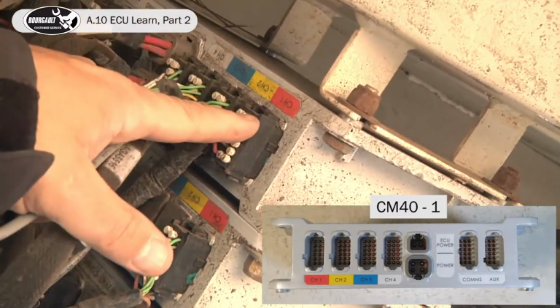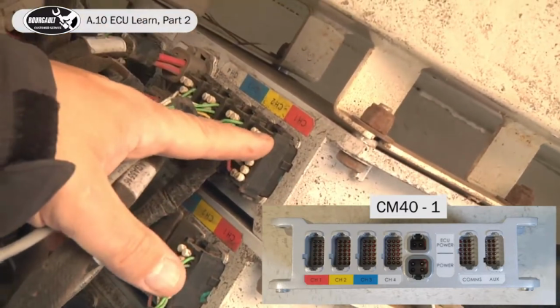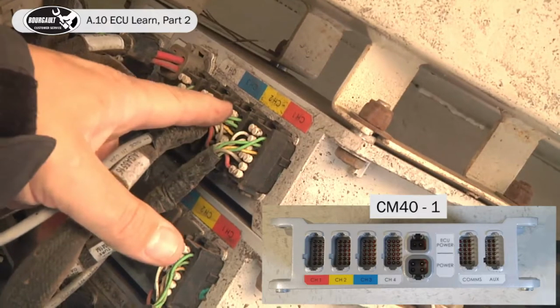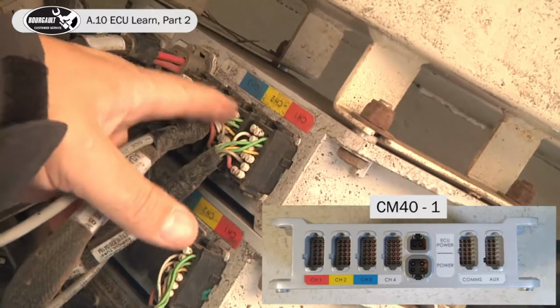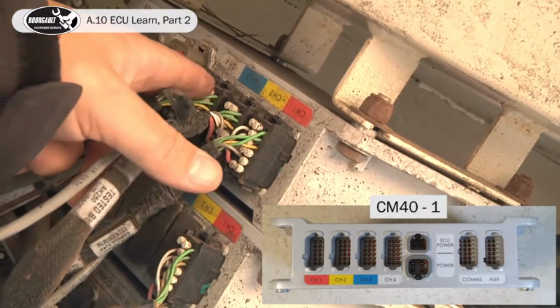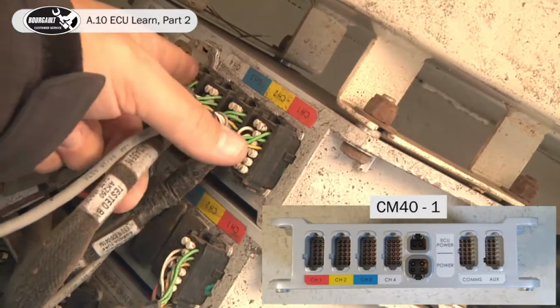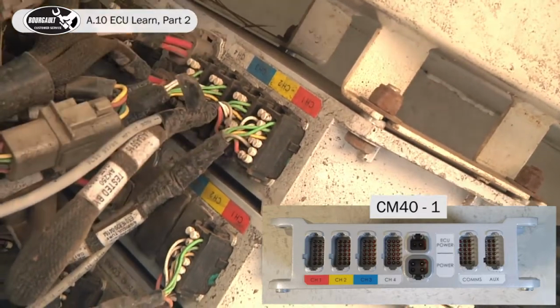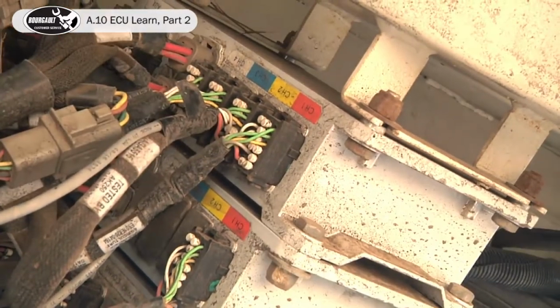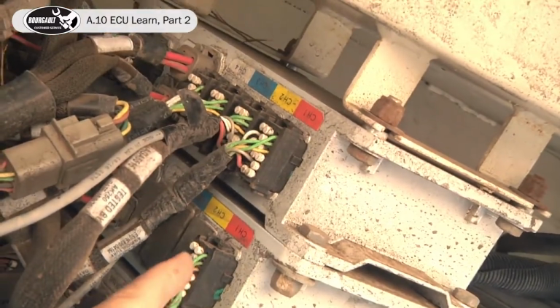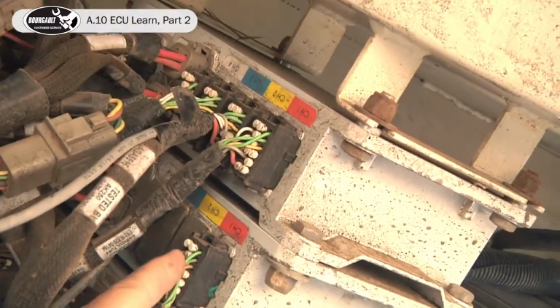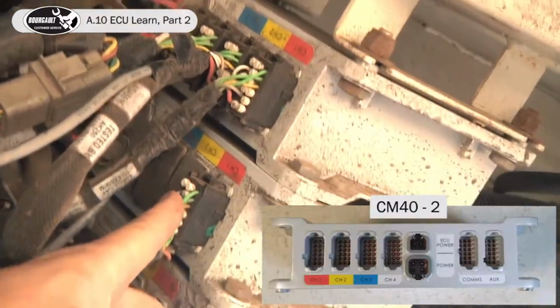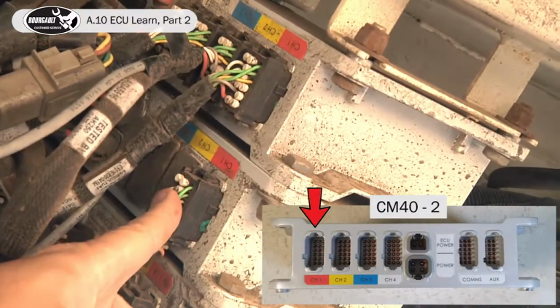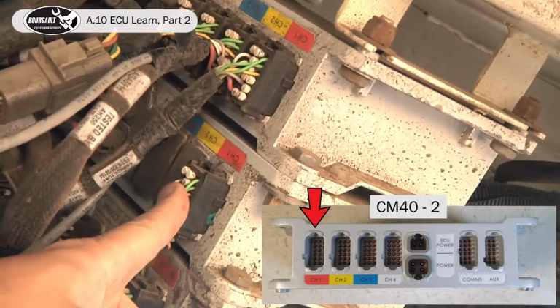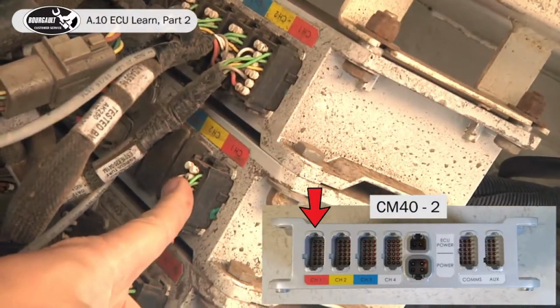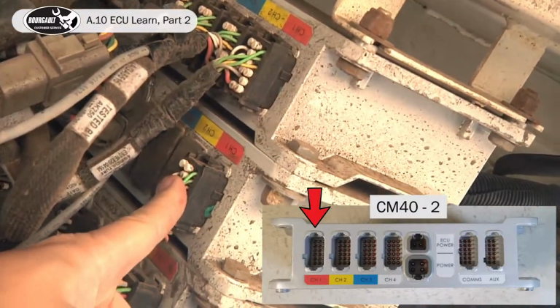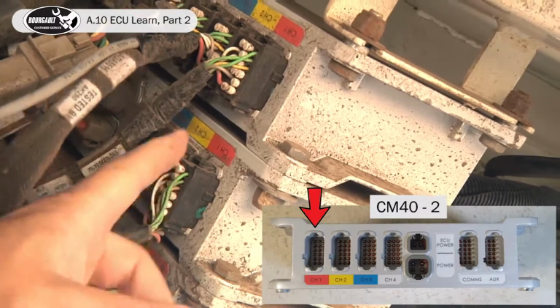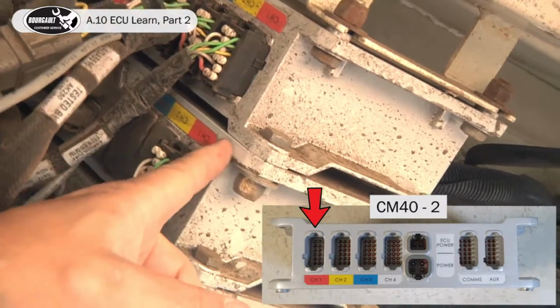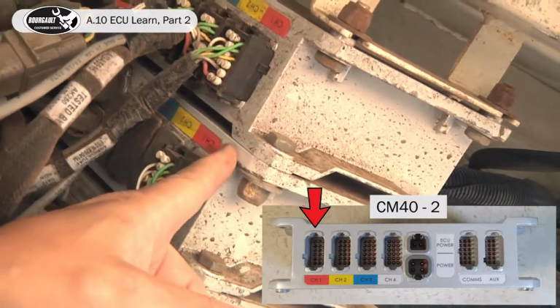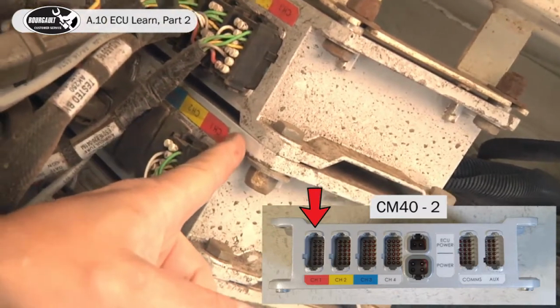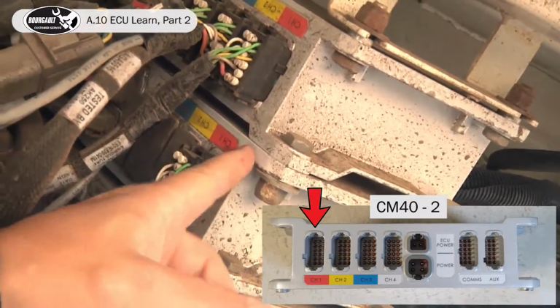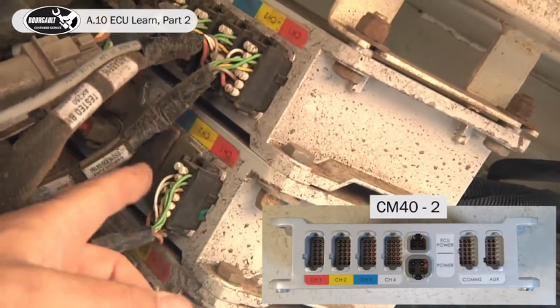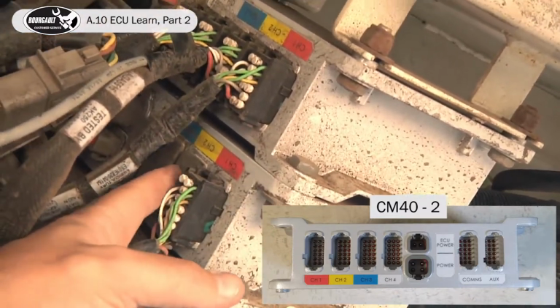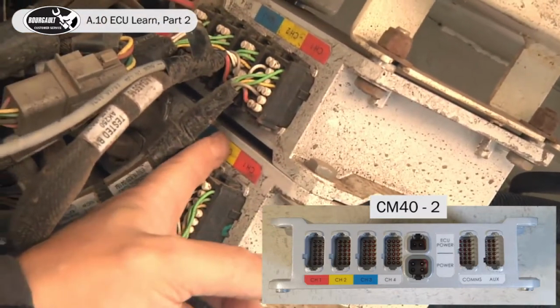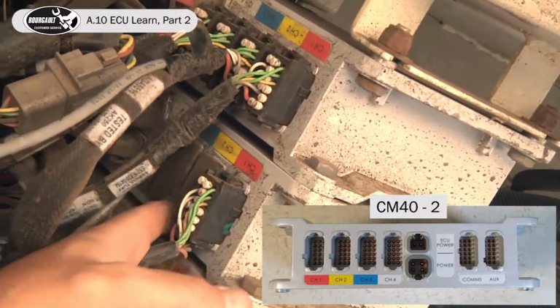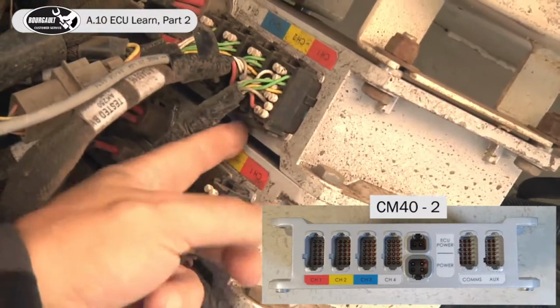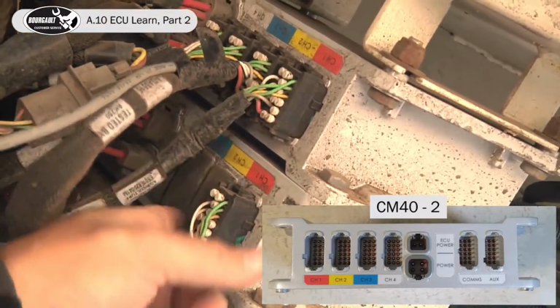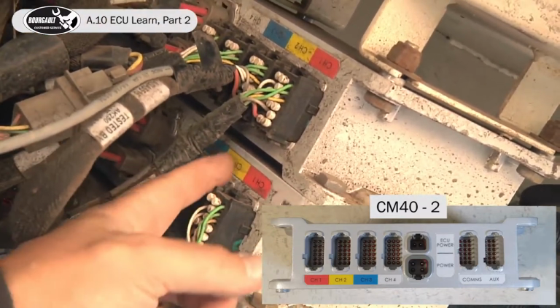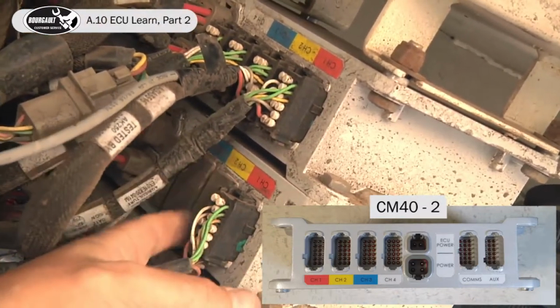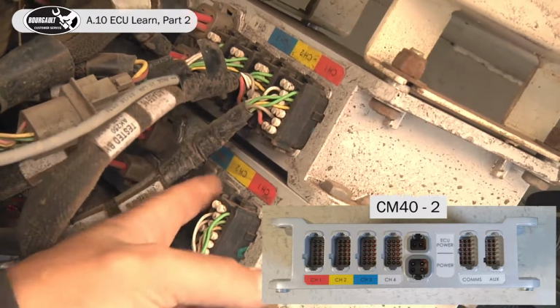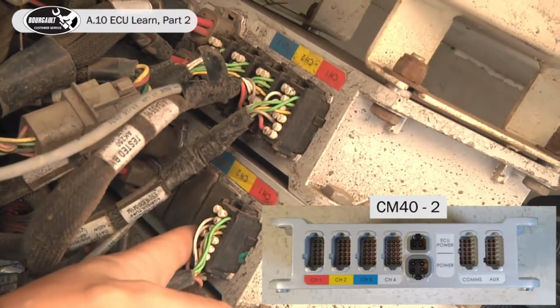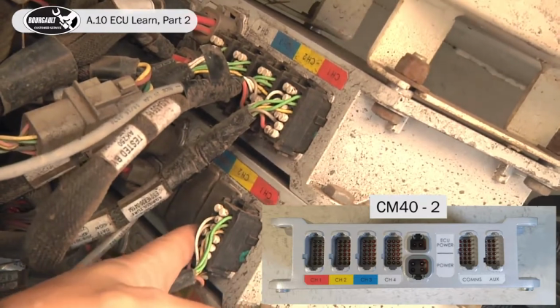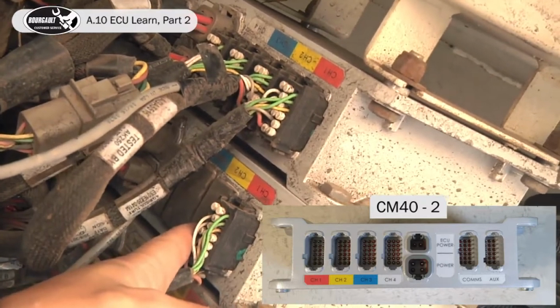So that was drive one, two, three, four, which is tank one, two, three, four, and then our tank five off of the second CM40. Each three would be plugged into our second channel on this ECU.